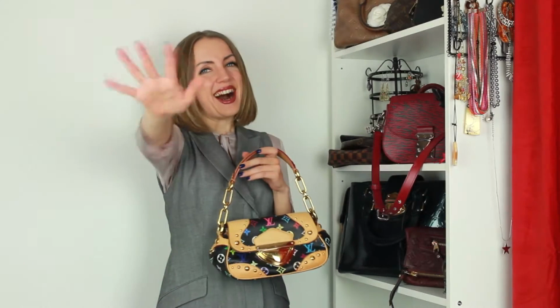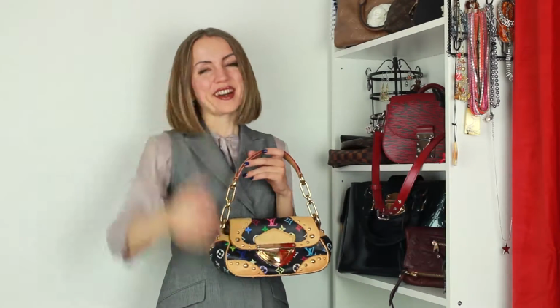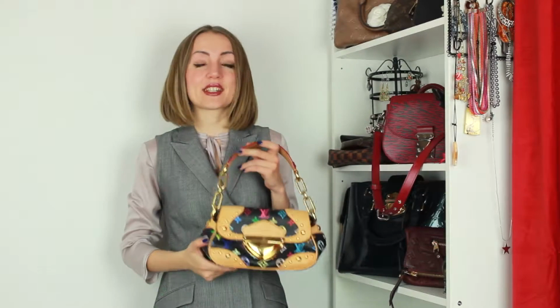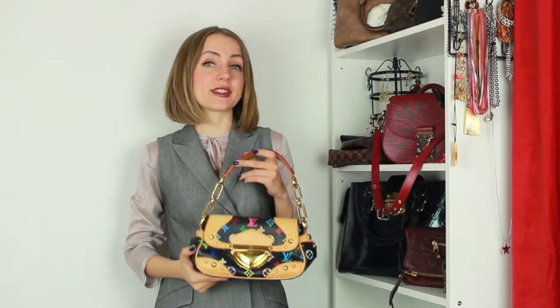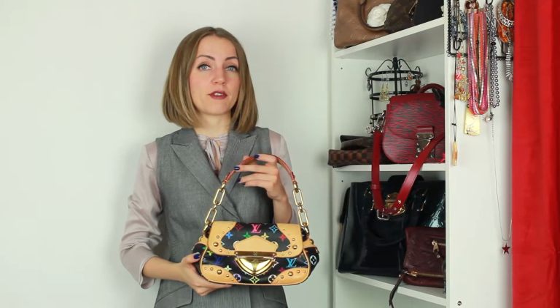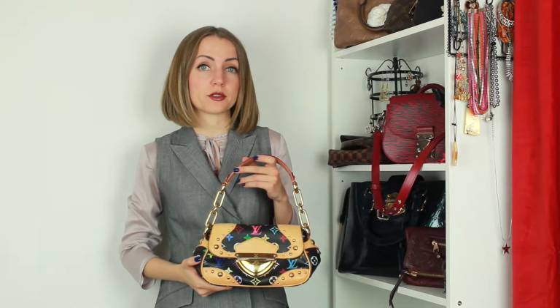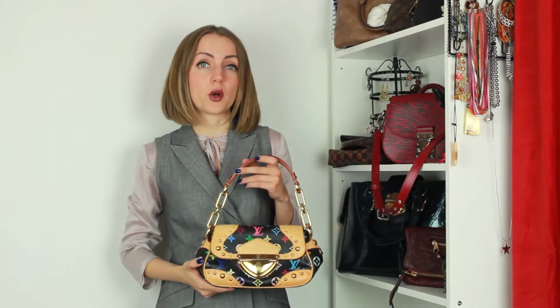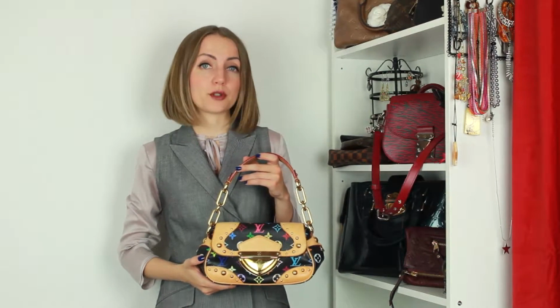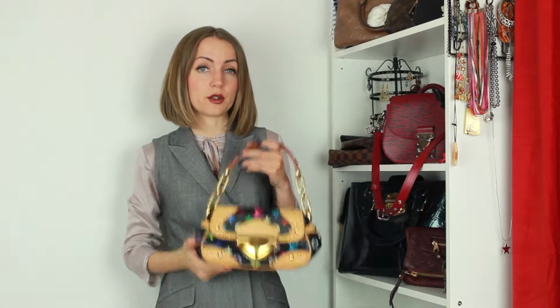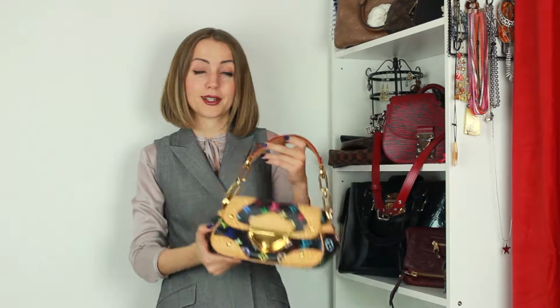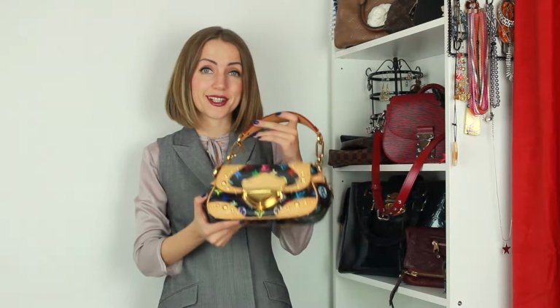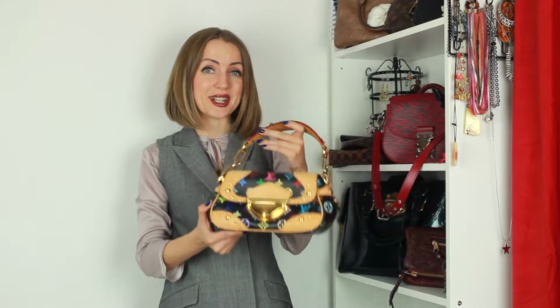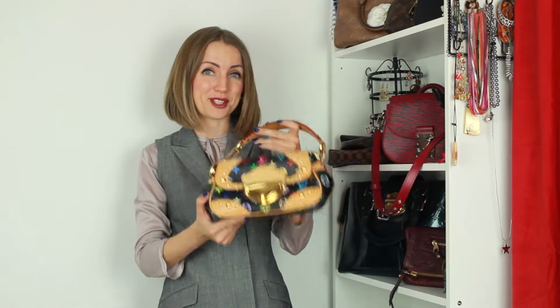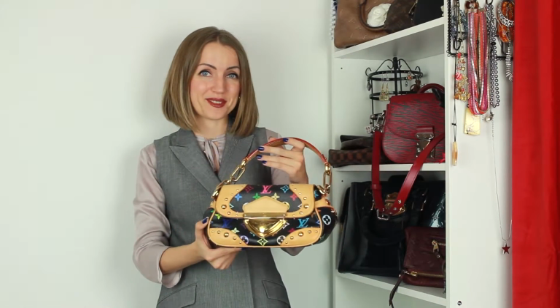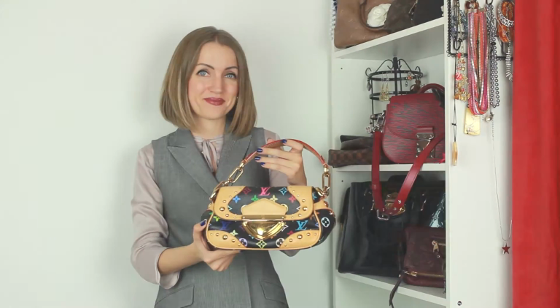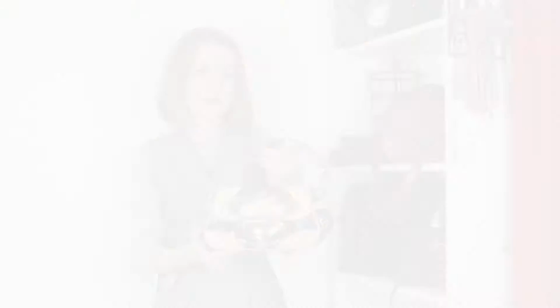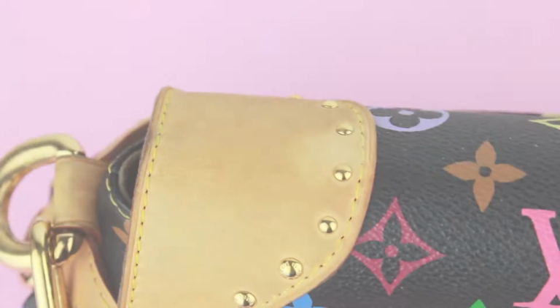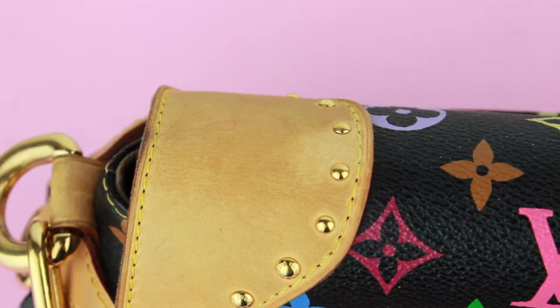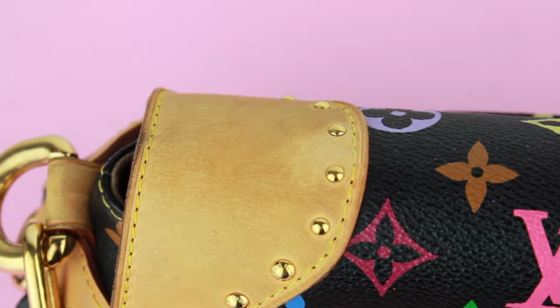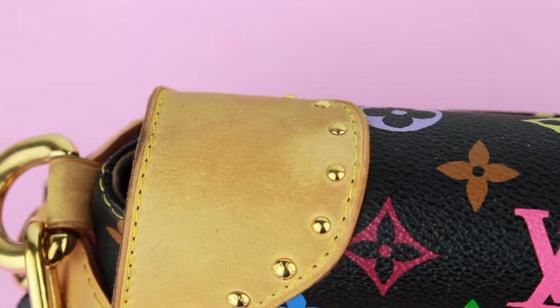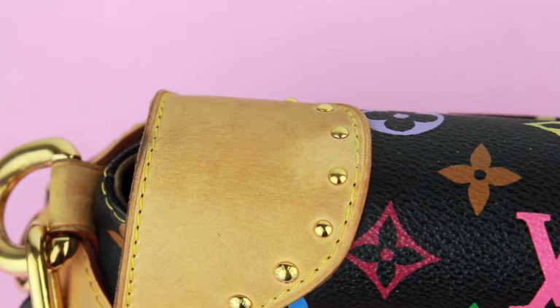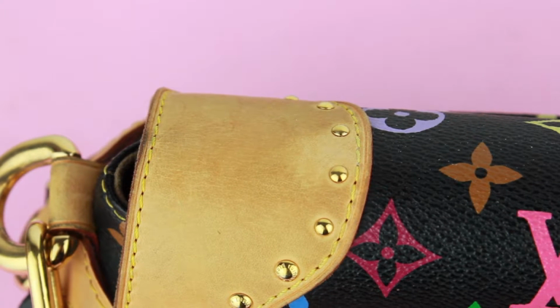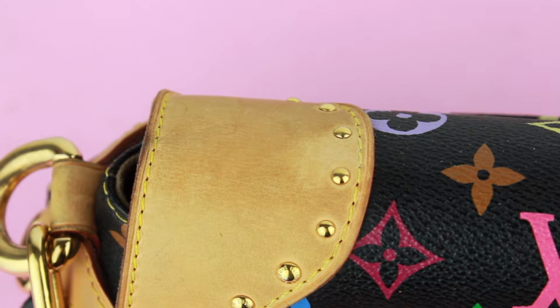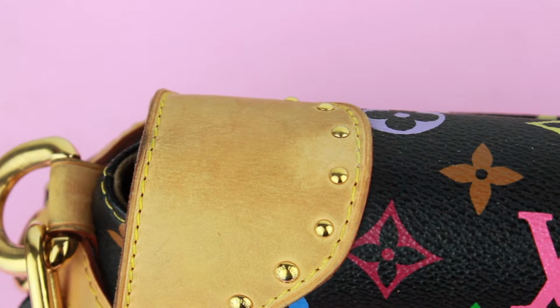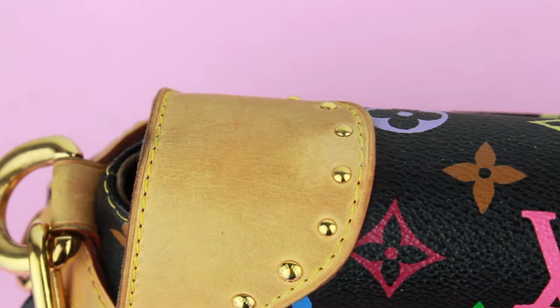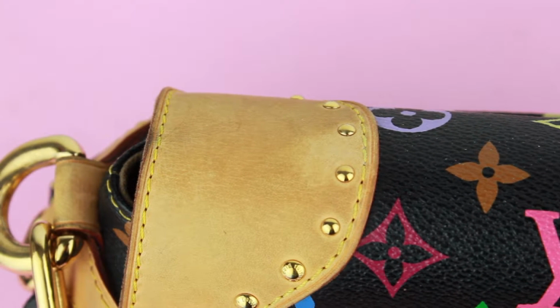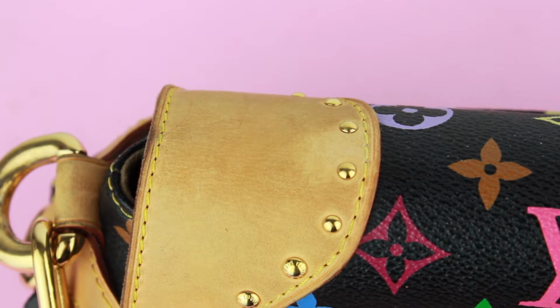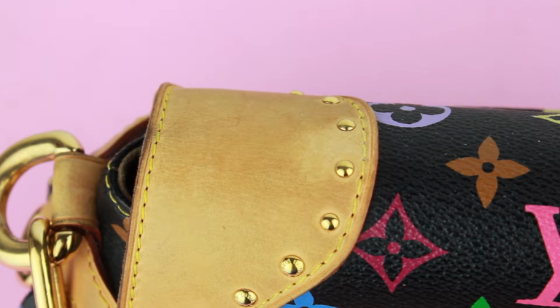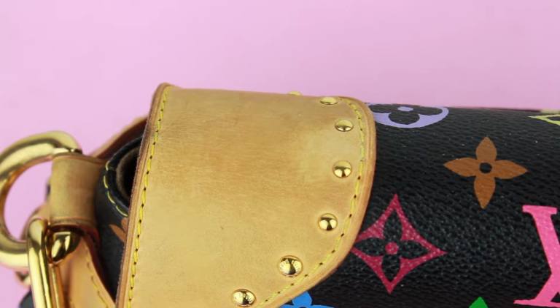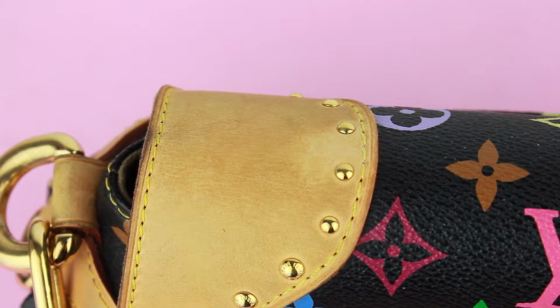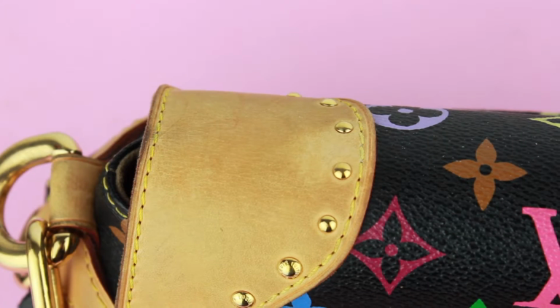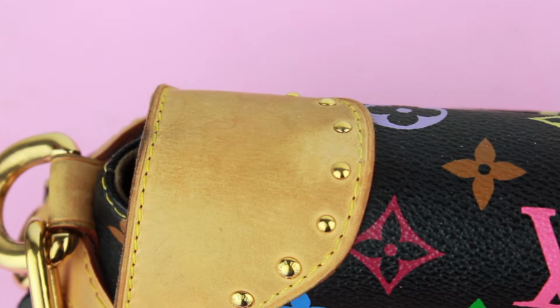Hi Bagaholics! This is a quick video tutorial on how to clean your multicolor items' vachetta. Can you see that there is a spot that's actually lighter than the rest of the vachetta piece? What do you think I used to clean that?